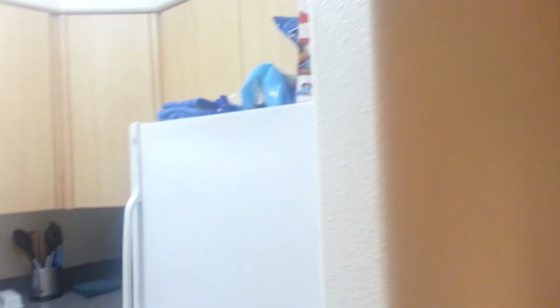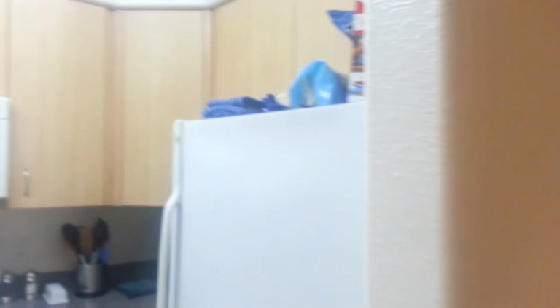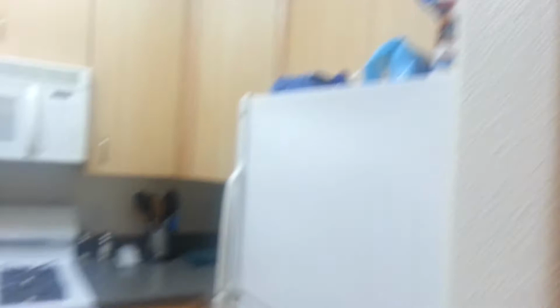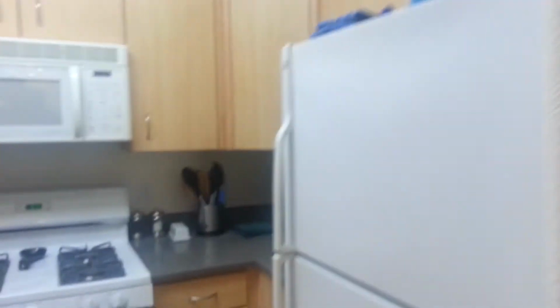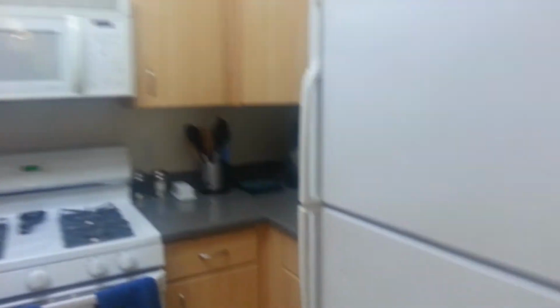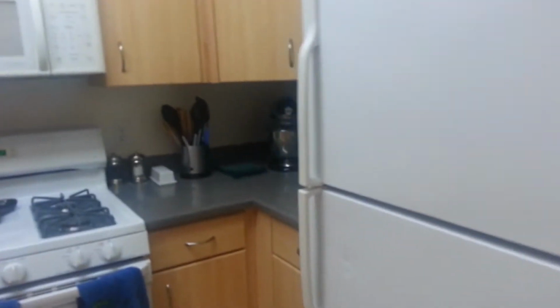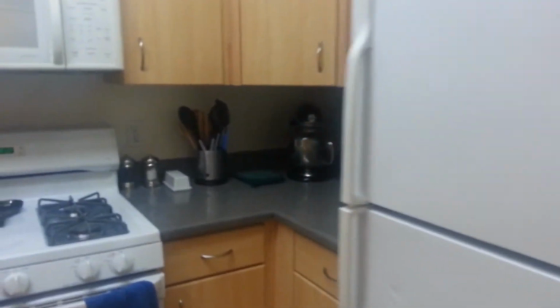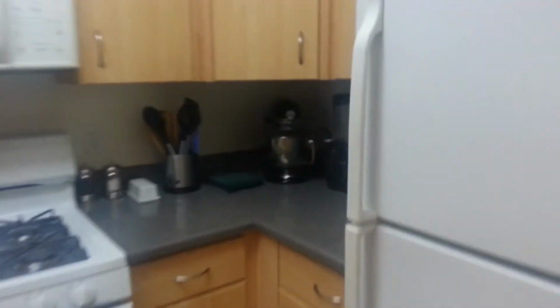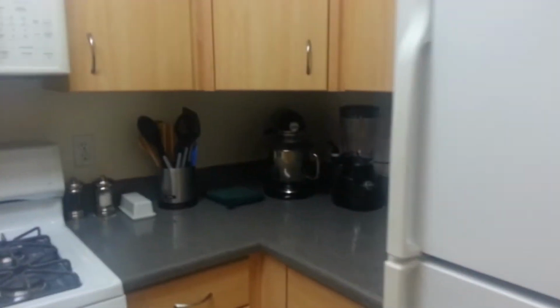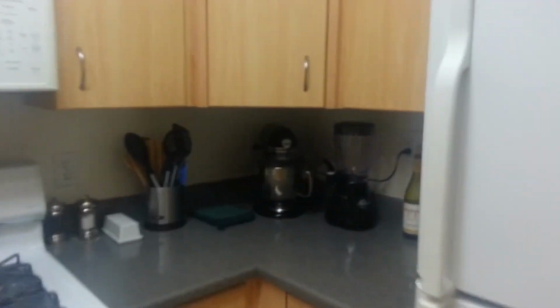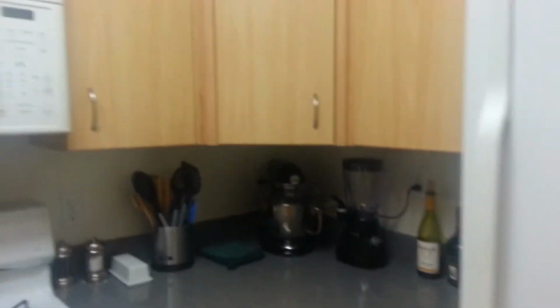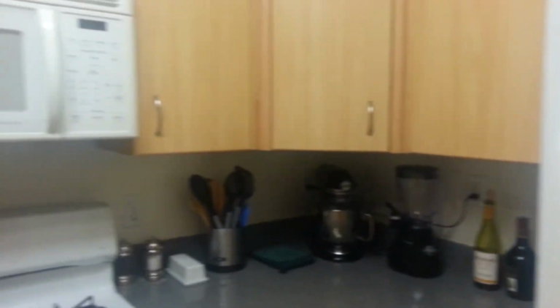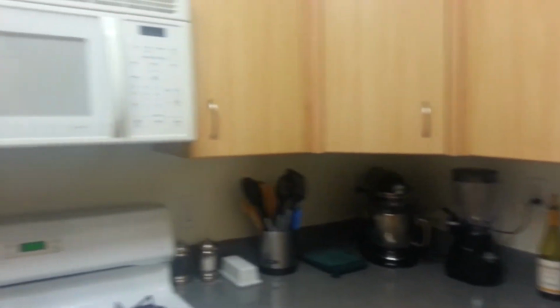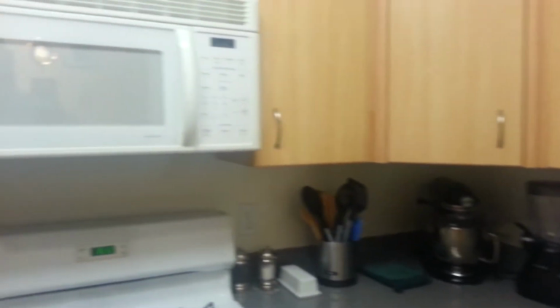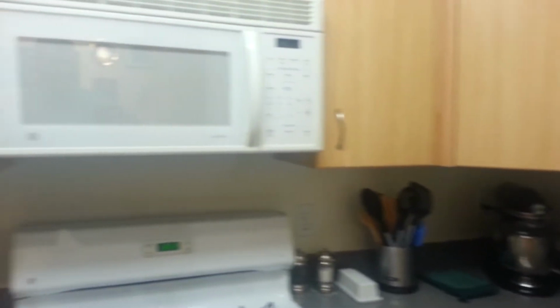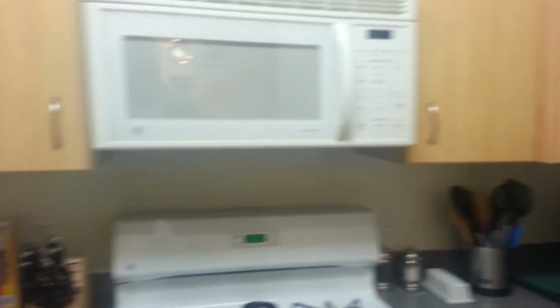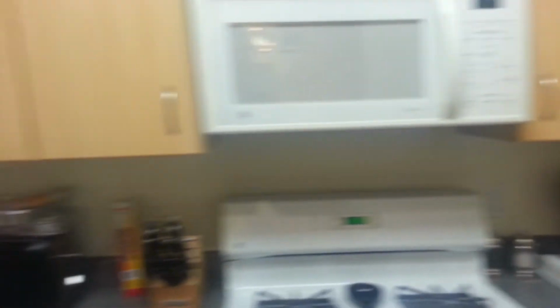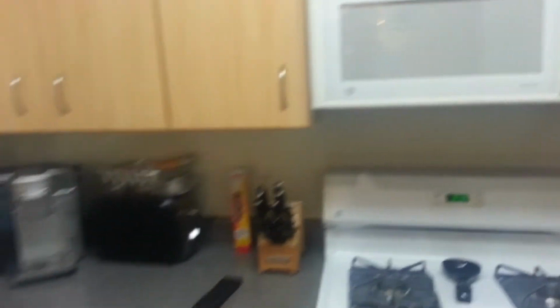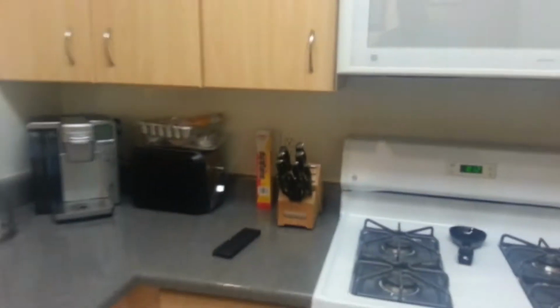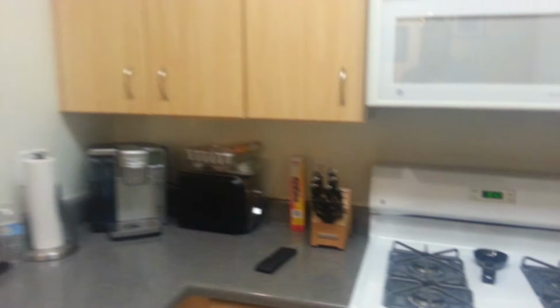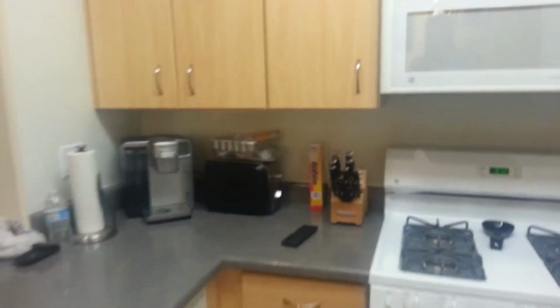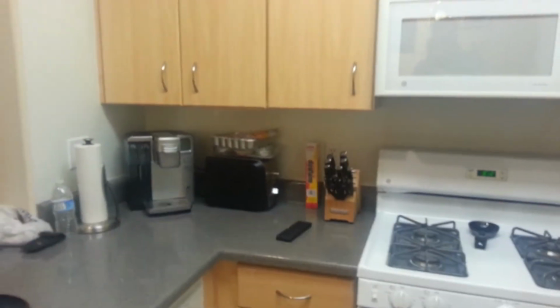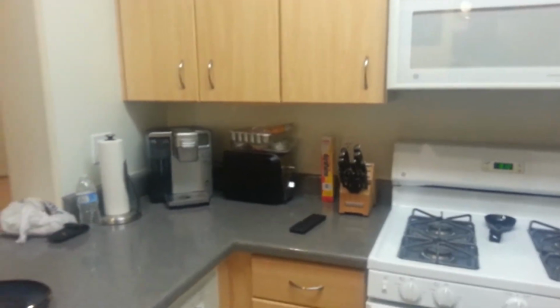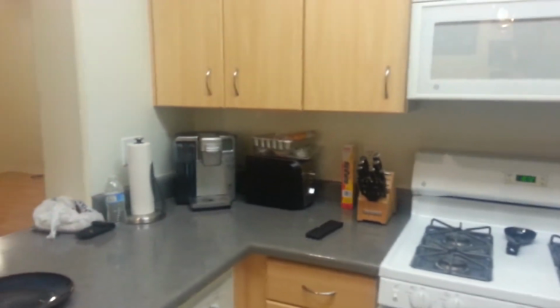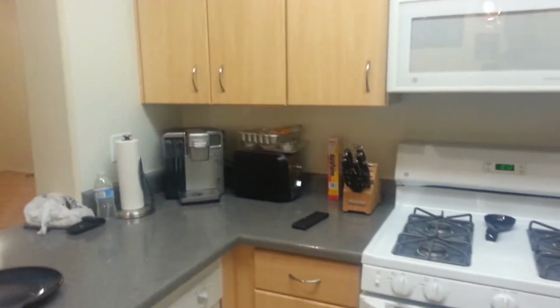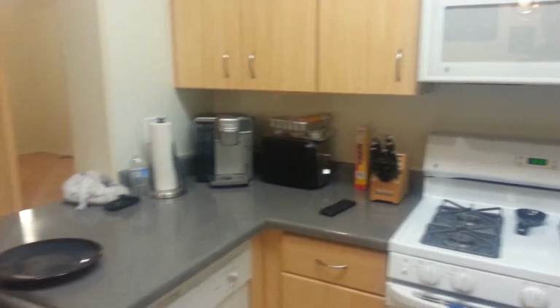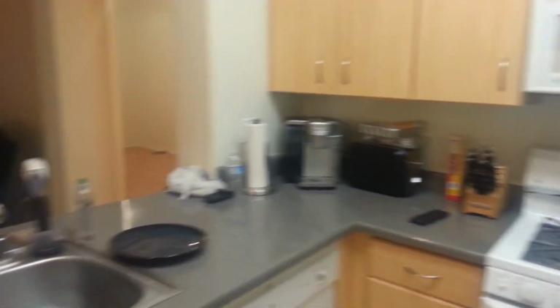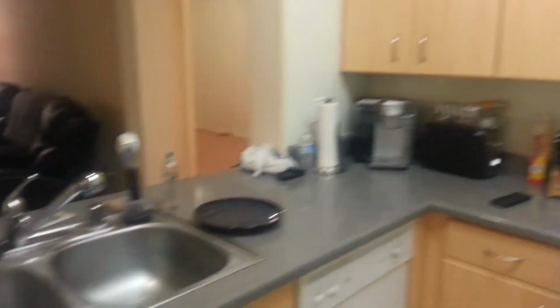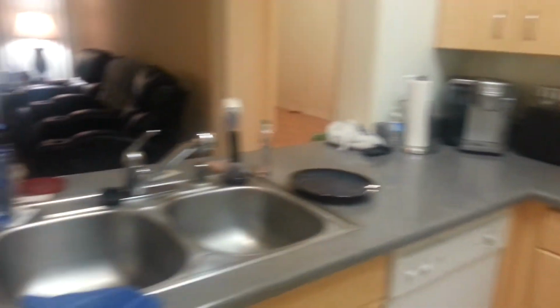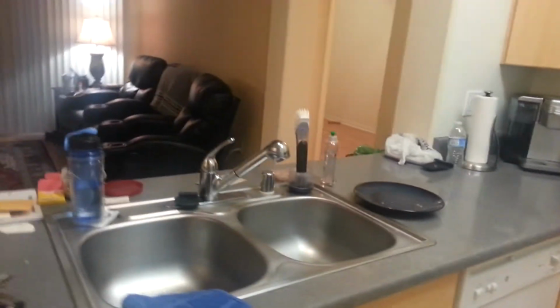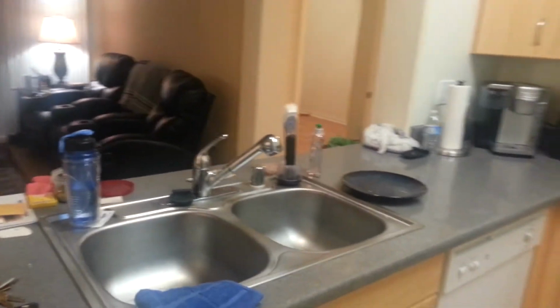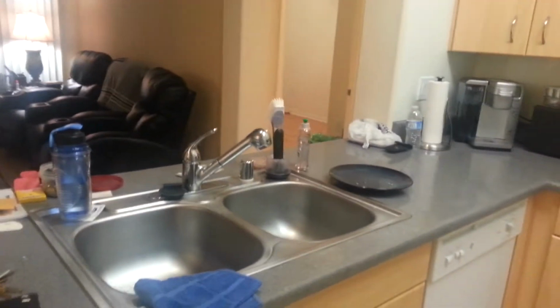Small kitchen but does the job. Oh, a dirty plate.